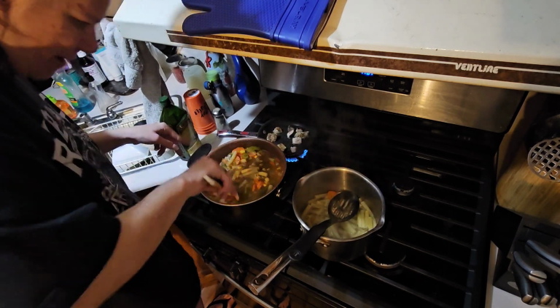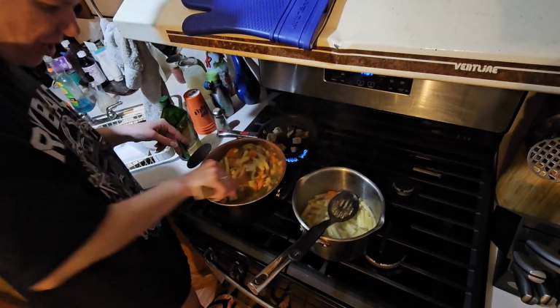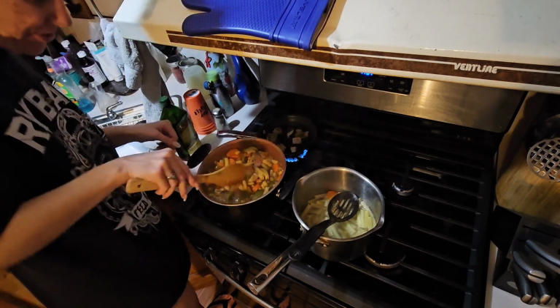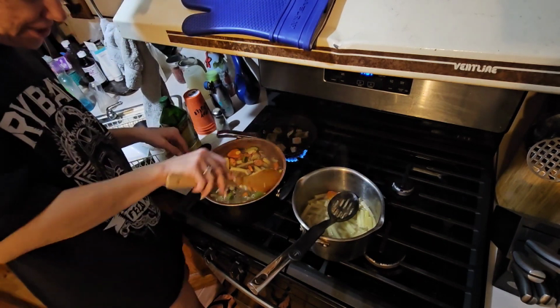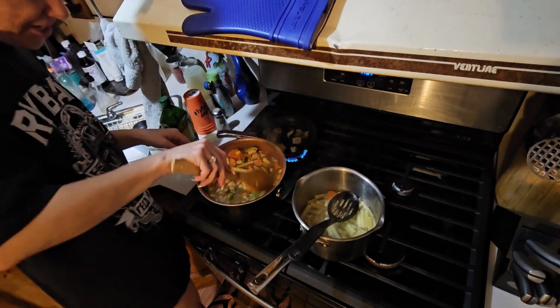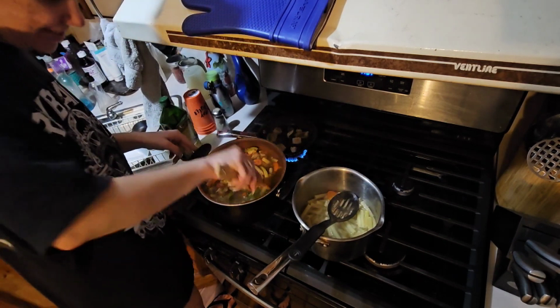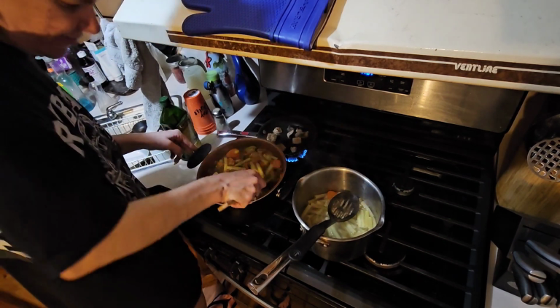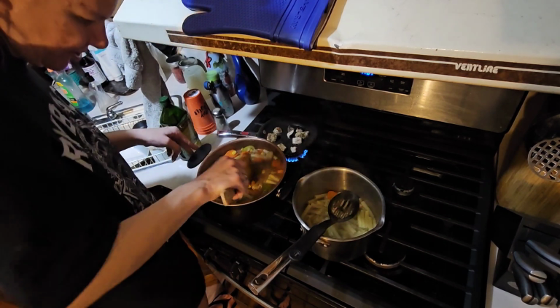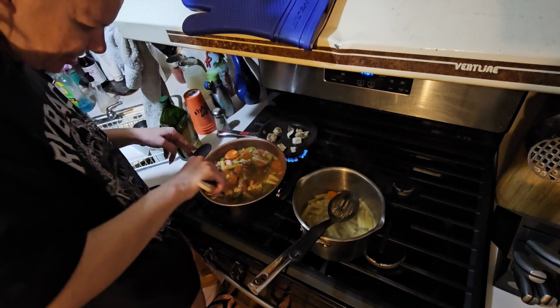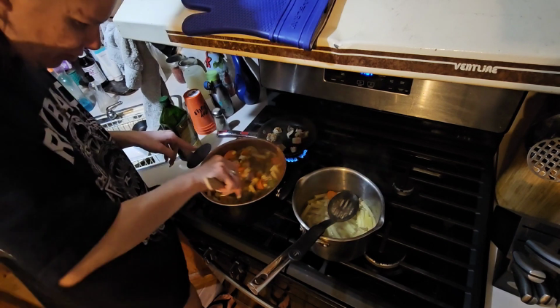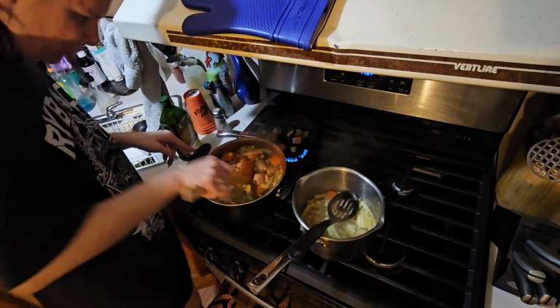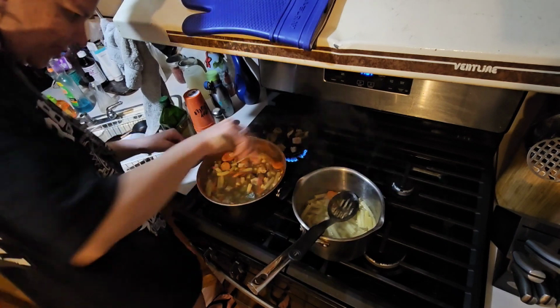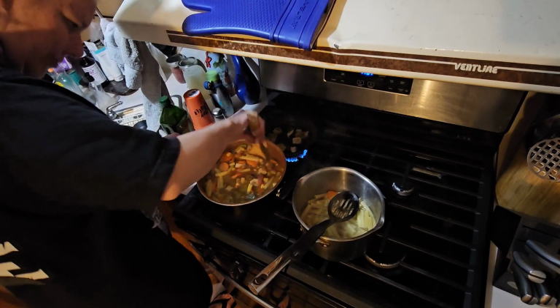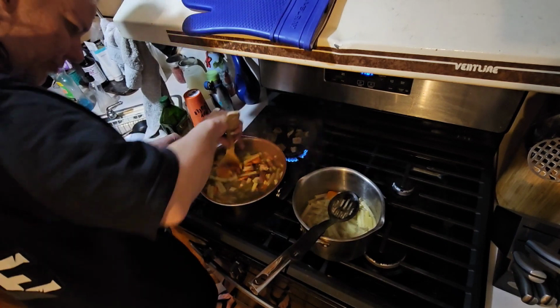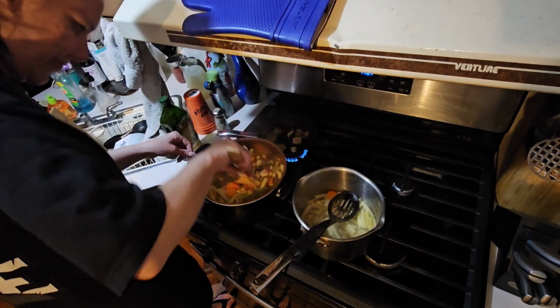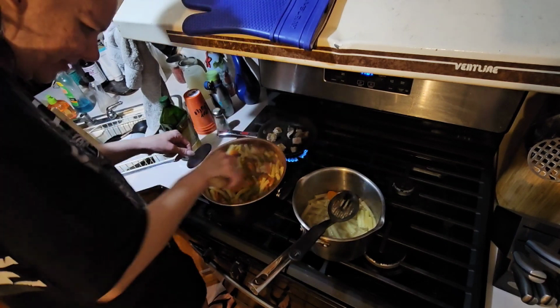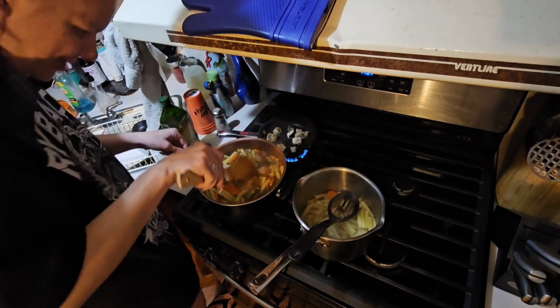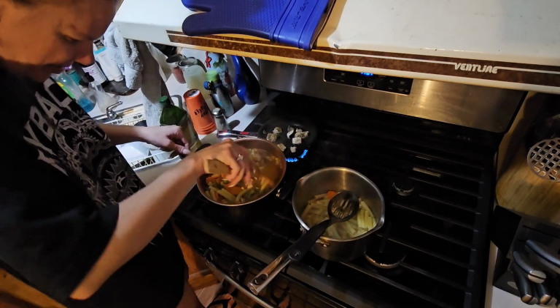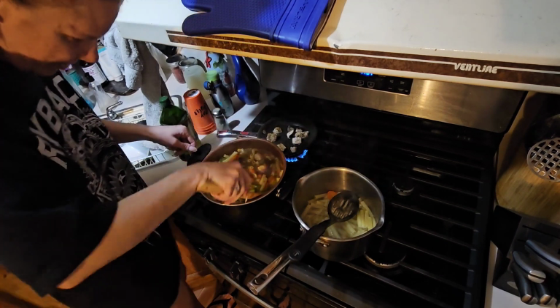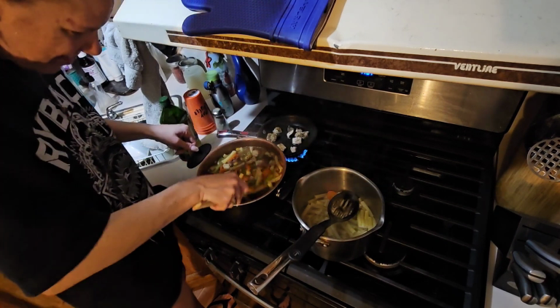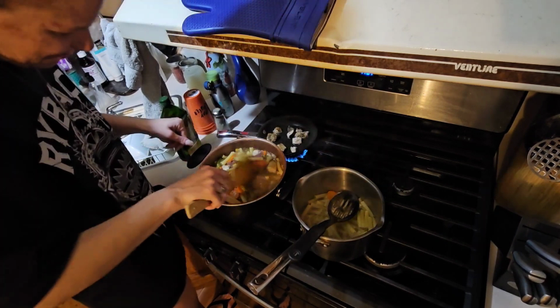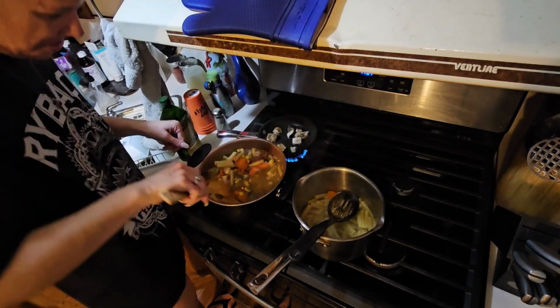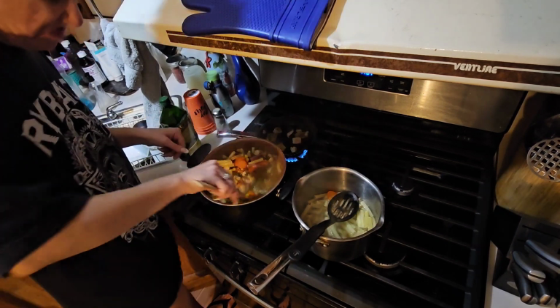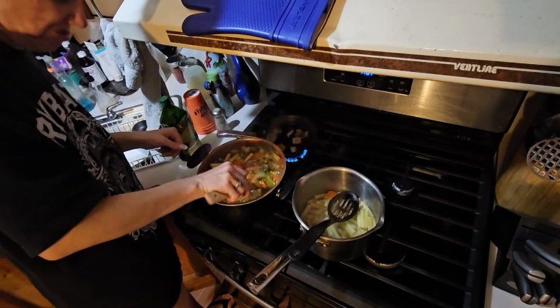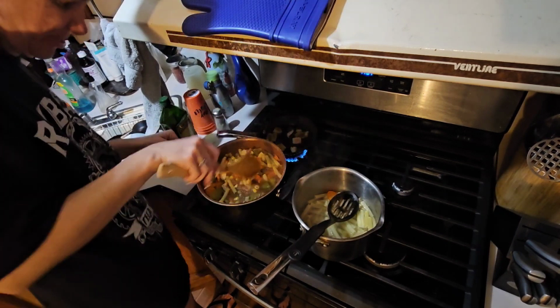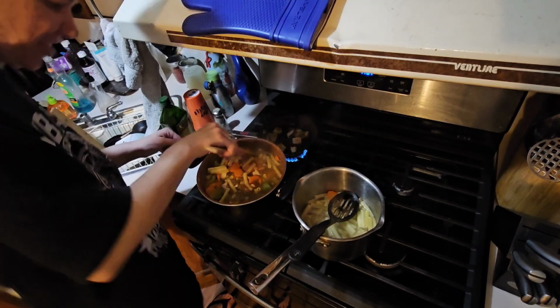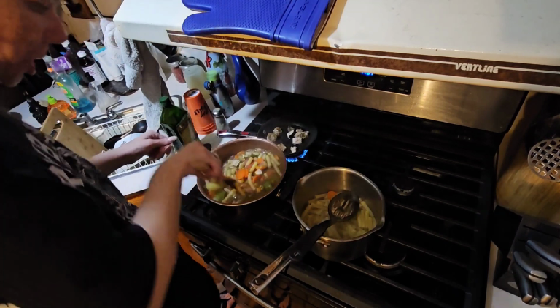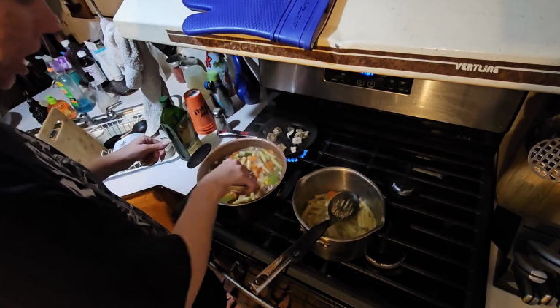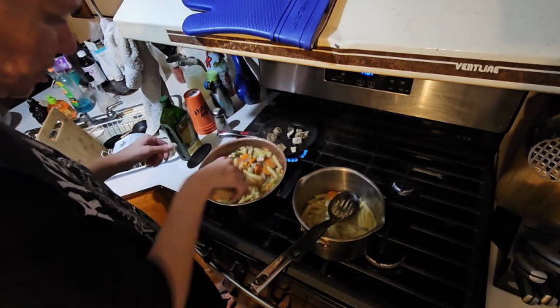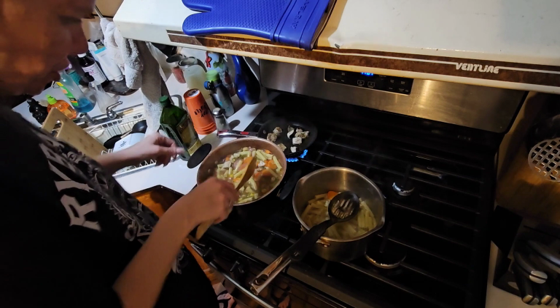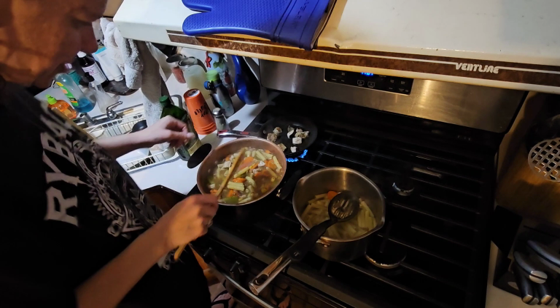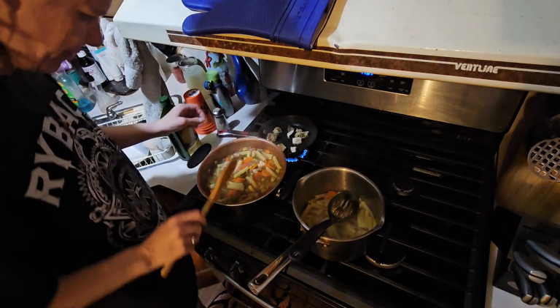I'm going to put the lid on this afterwards but first I'm going to get some noodles in here — though I think this might be enough noodles, there's a lot going on in this pot.